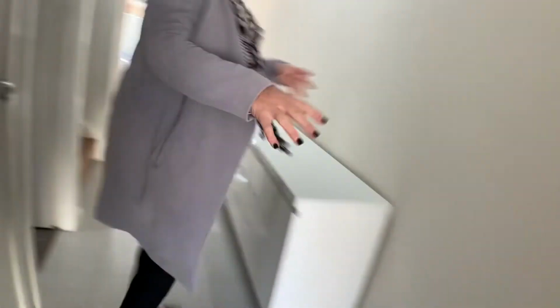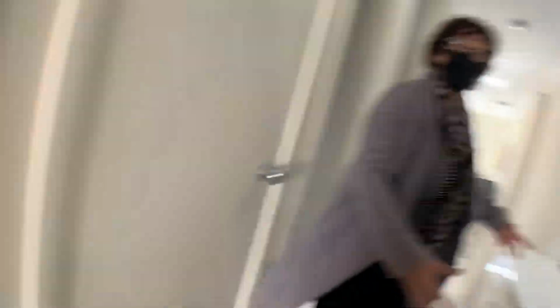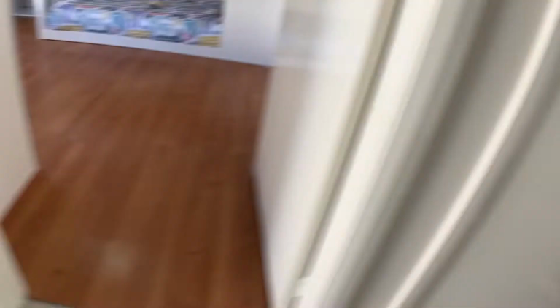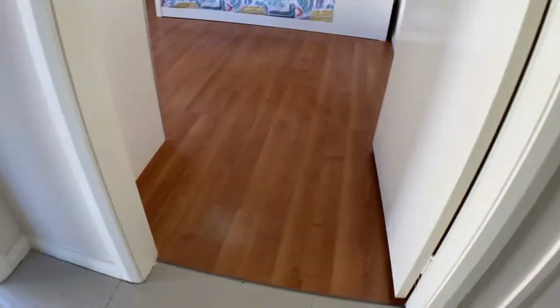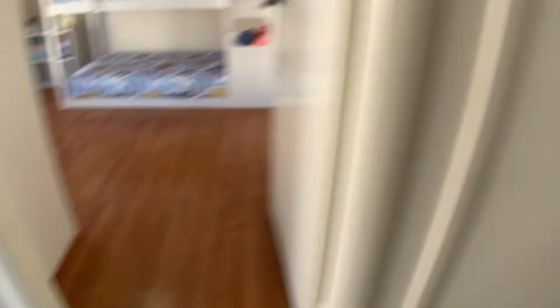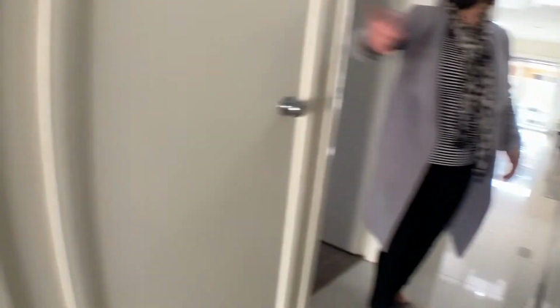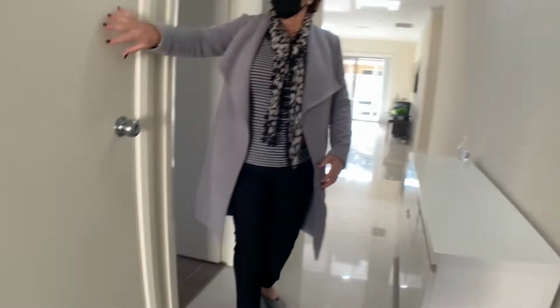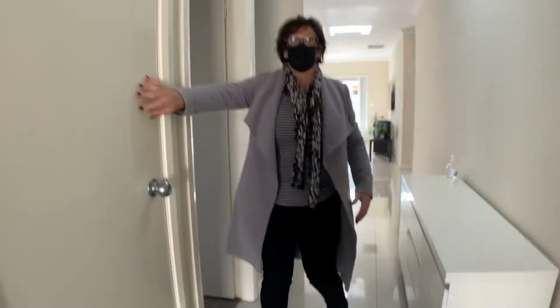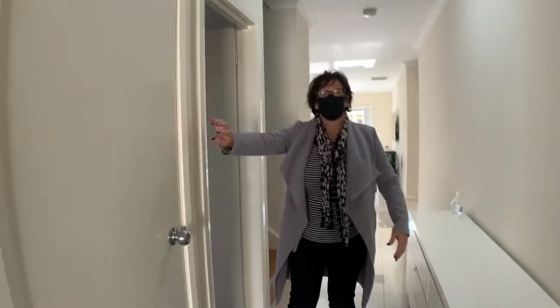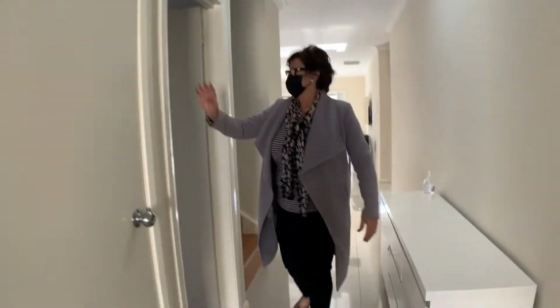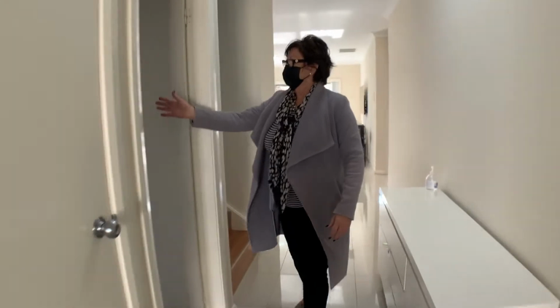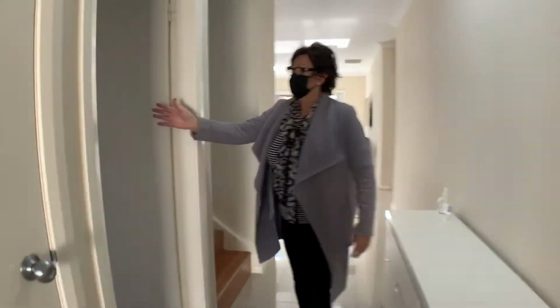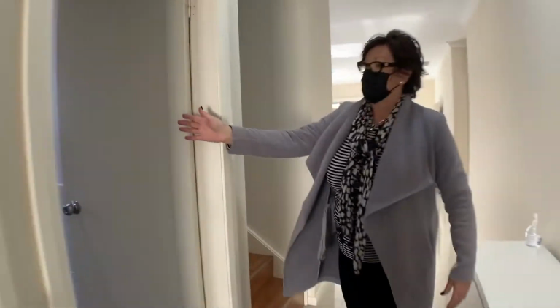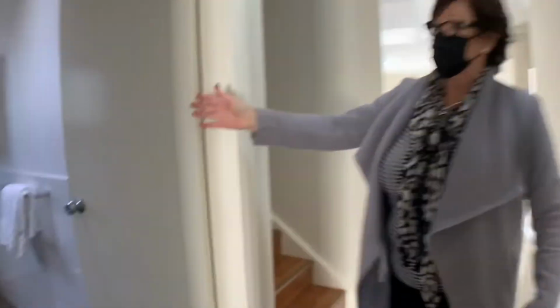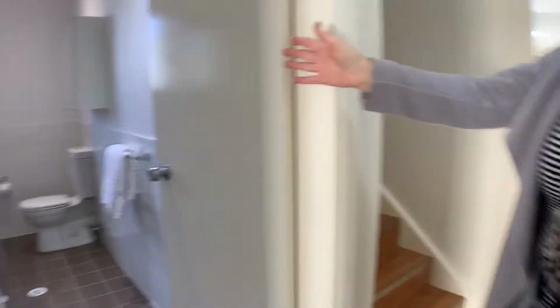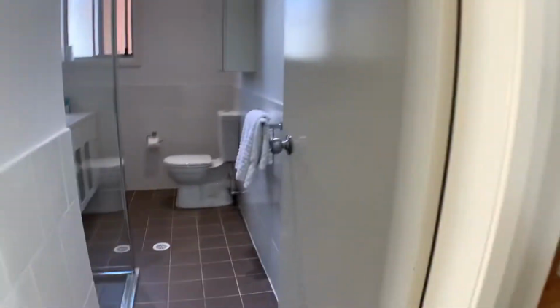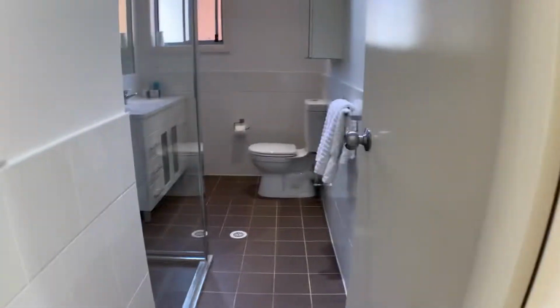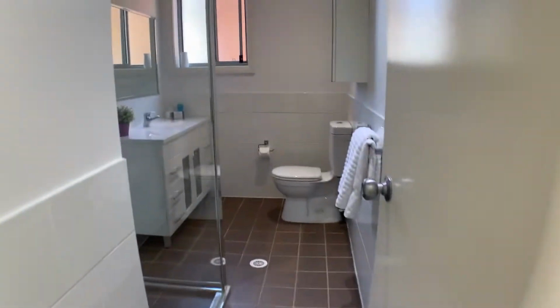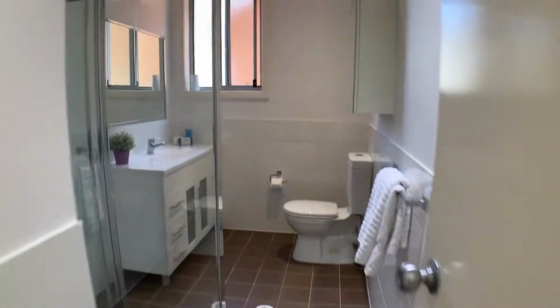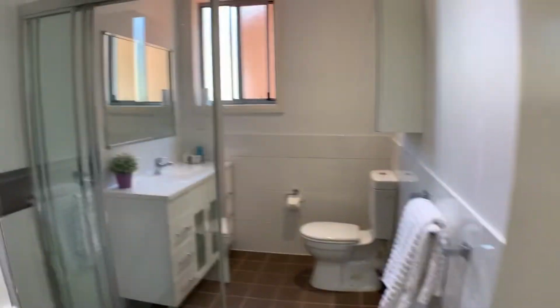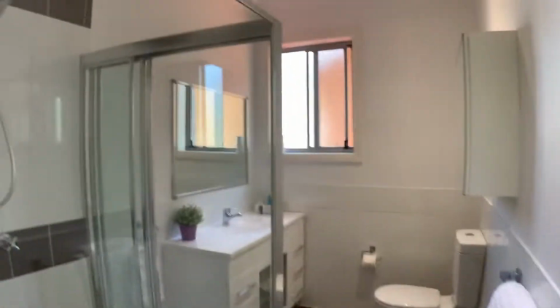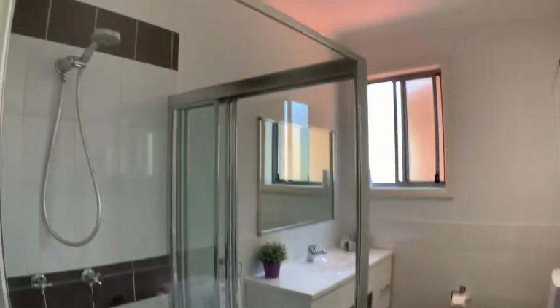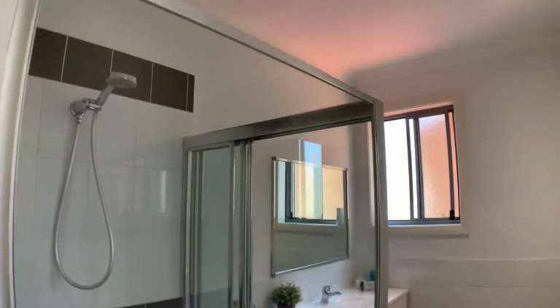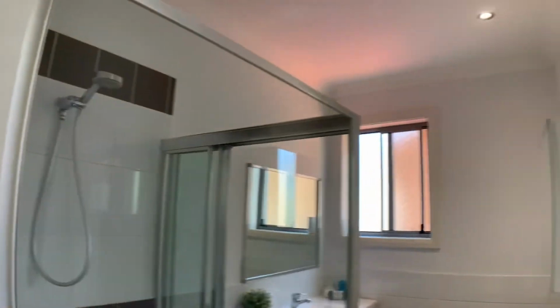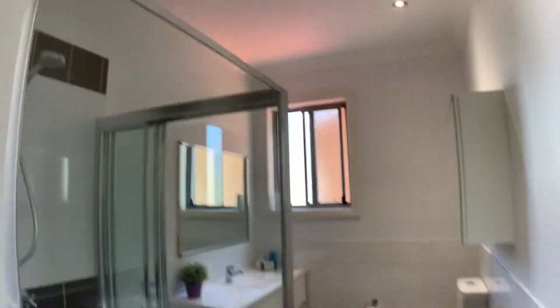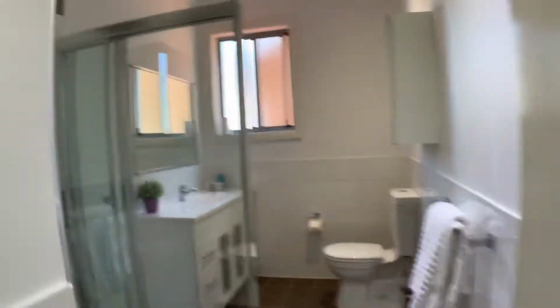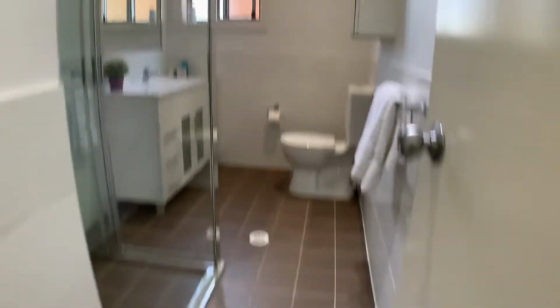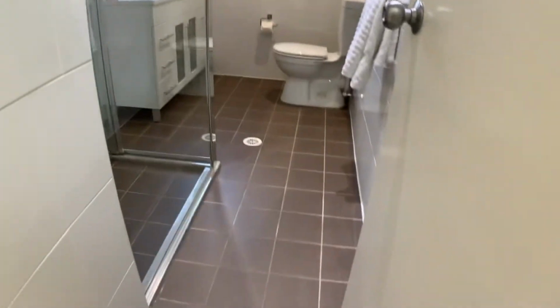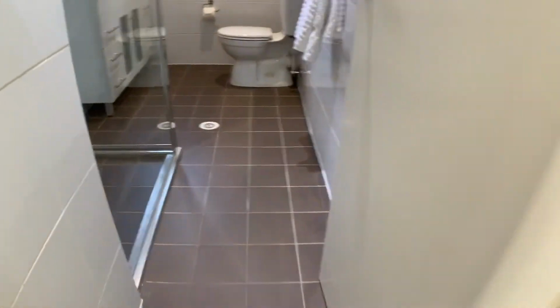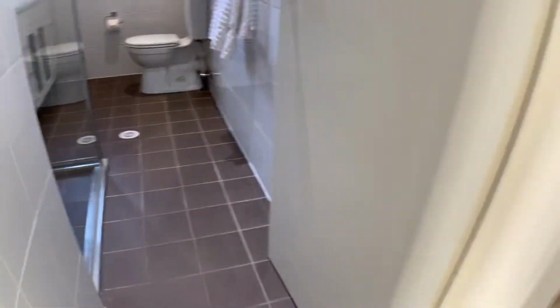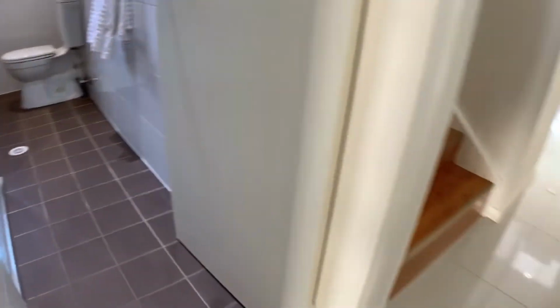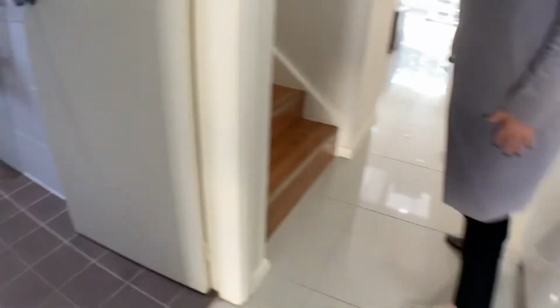You've got a nice wide hallway when you come through. You've got a linen cupboard and a downstairs bathroom, which is lovely. This house is only nine years old, with very low strata at $270 per quarter.